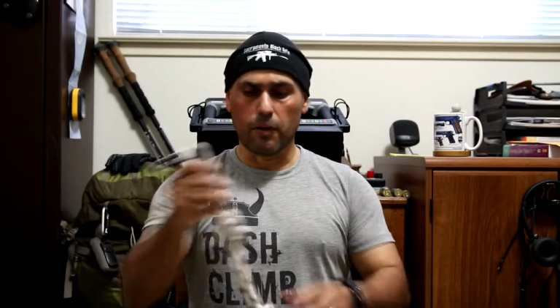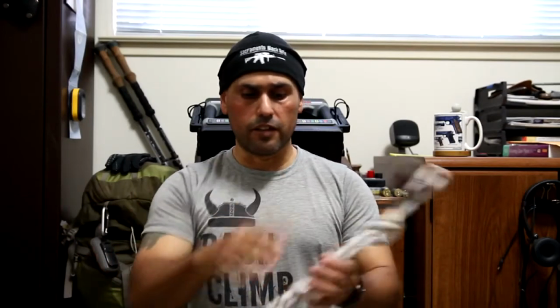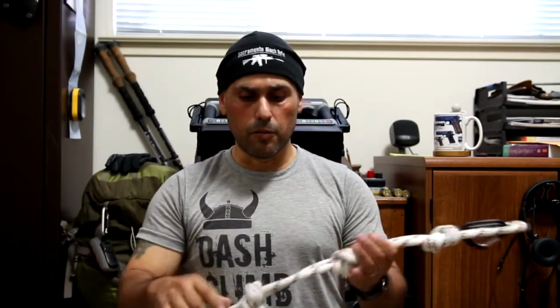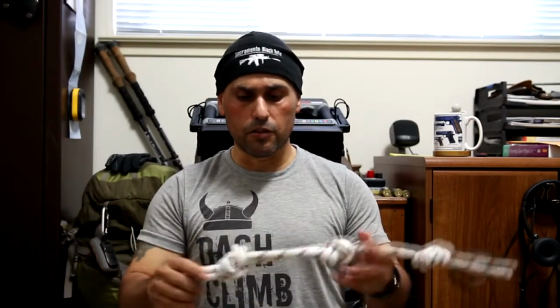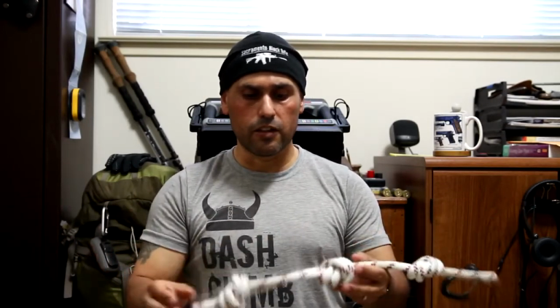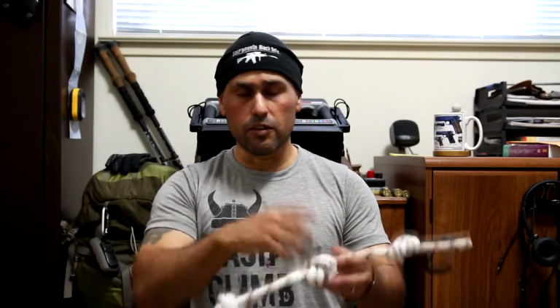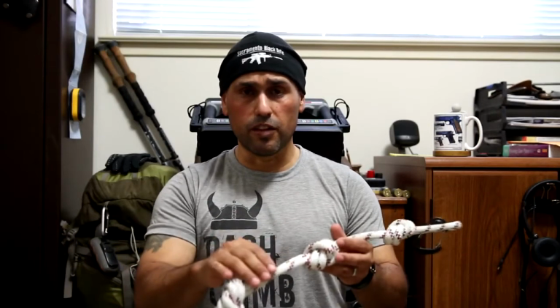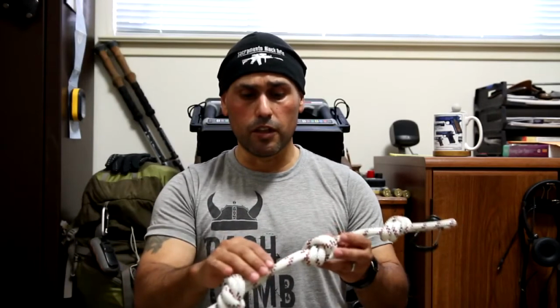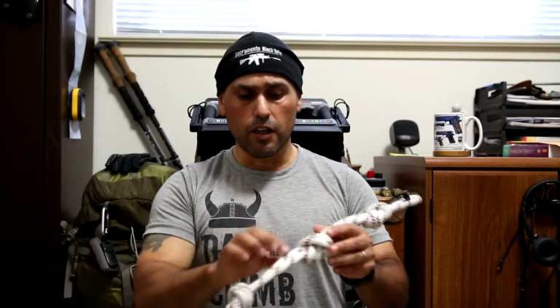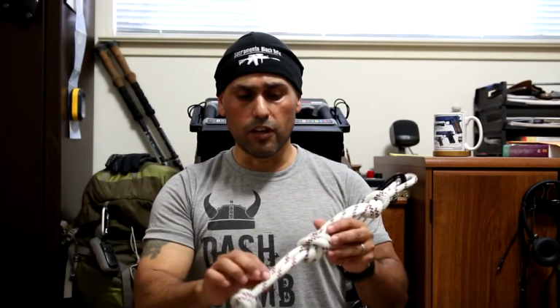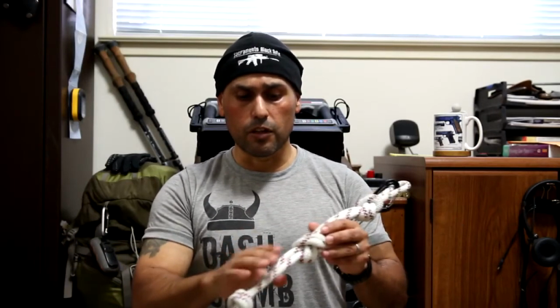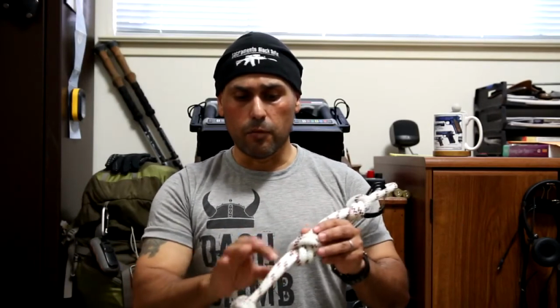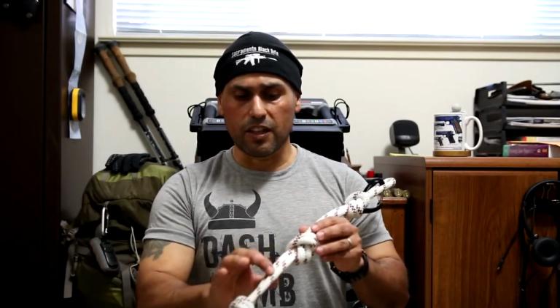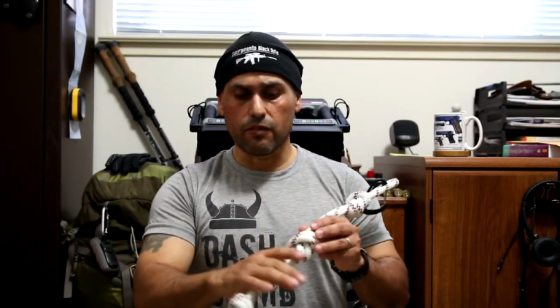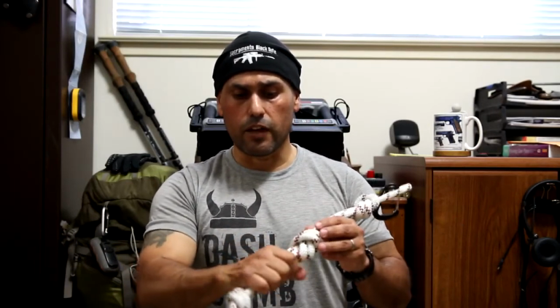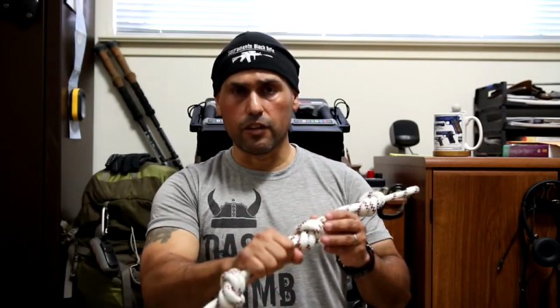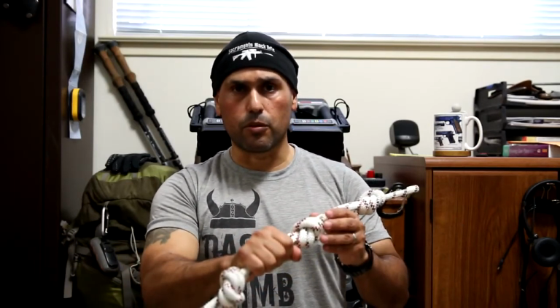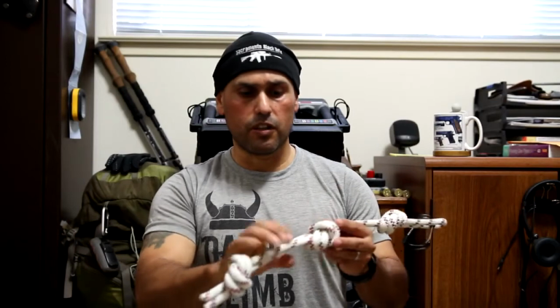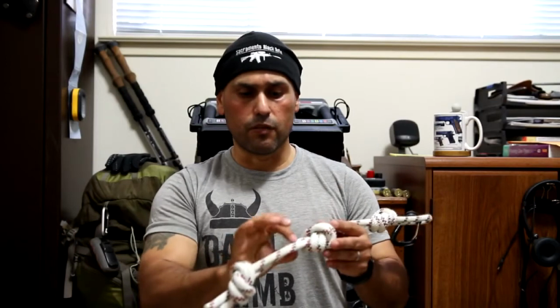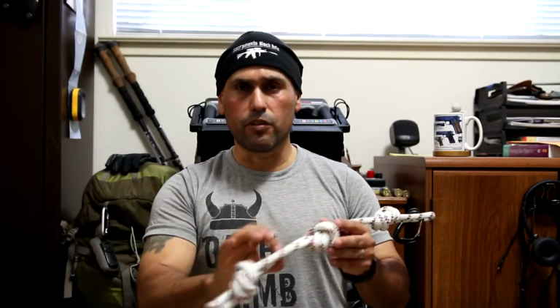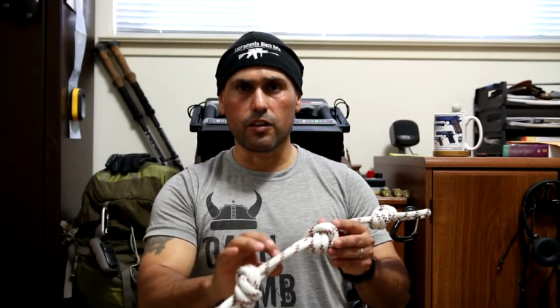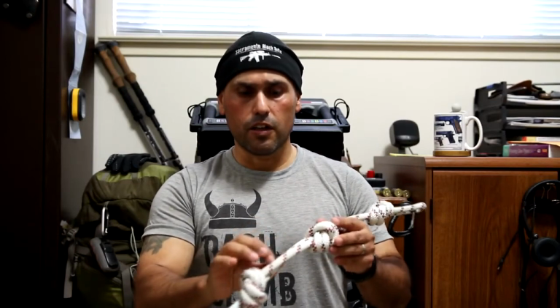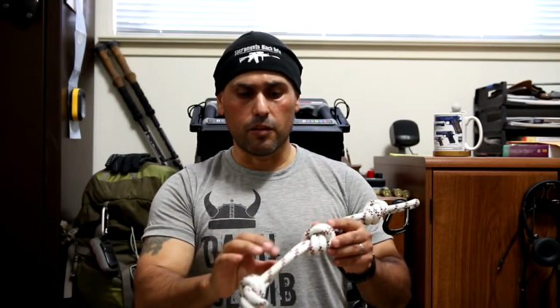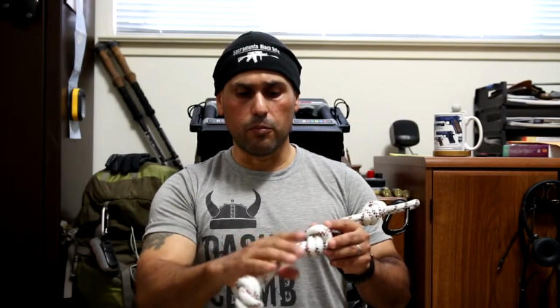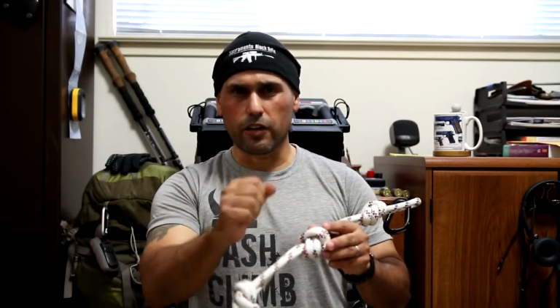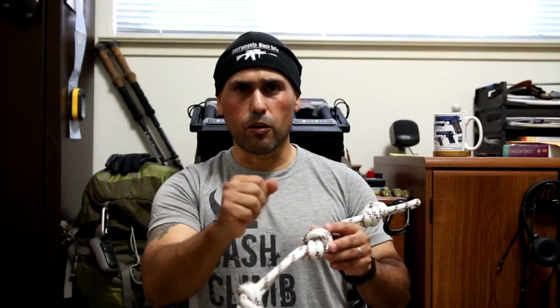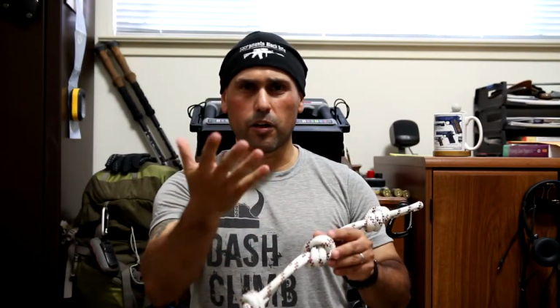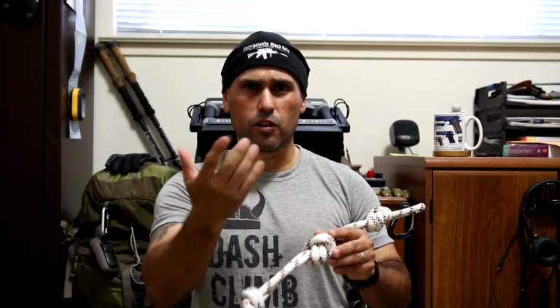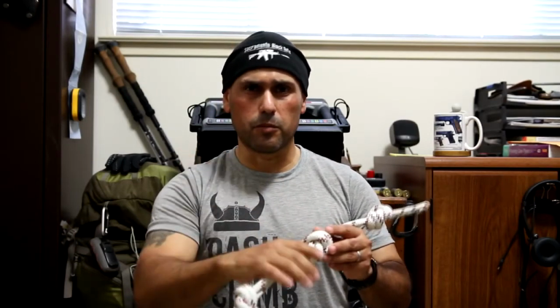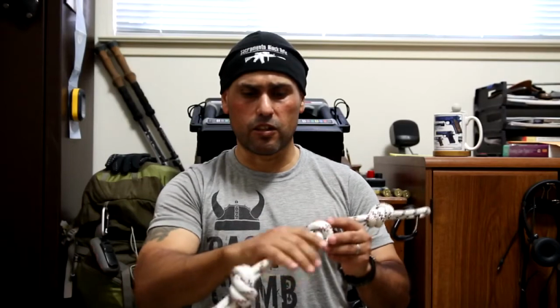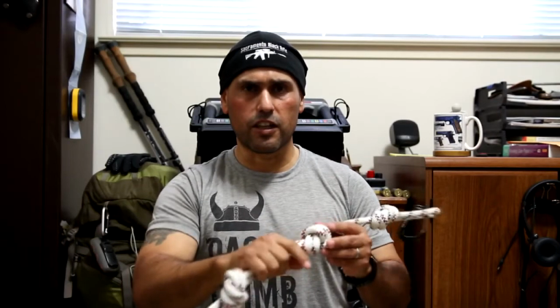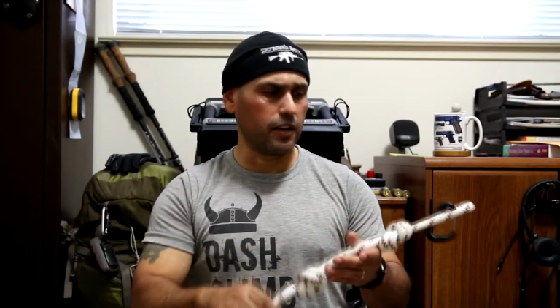I found that 10 millimeter was okay because I knew I was going to double it, and once doubled it's thick enough where I have a good hand purchase. If the rope was thinner it would be kind of small and I'd probably need to wear gloves as it started cutting into my hands.